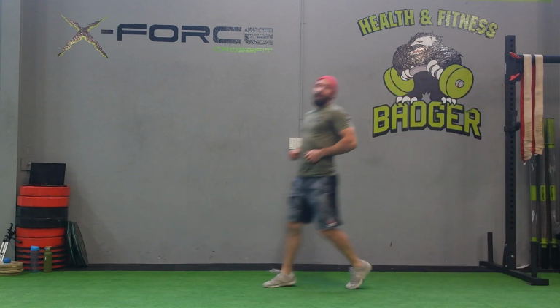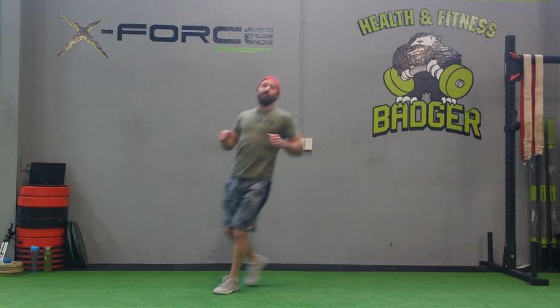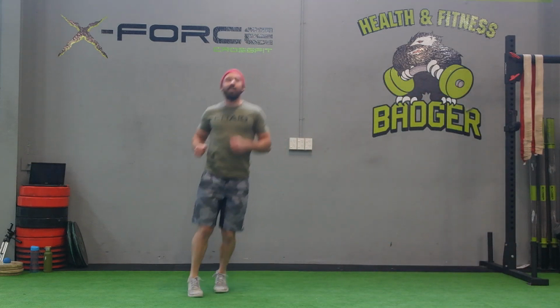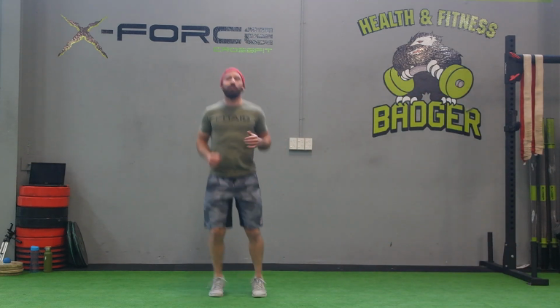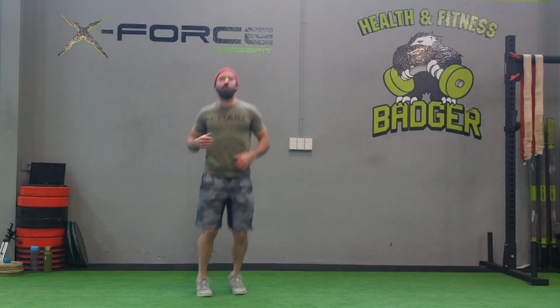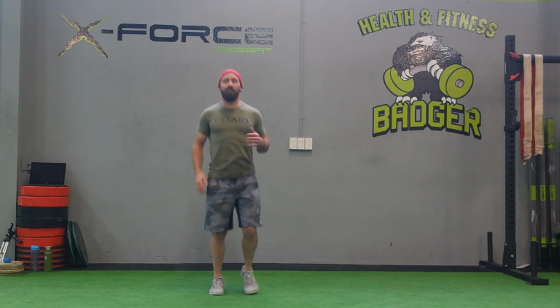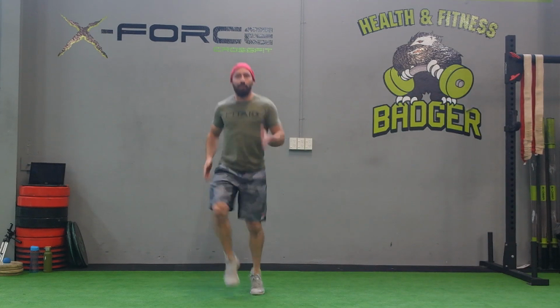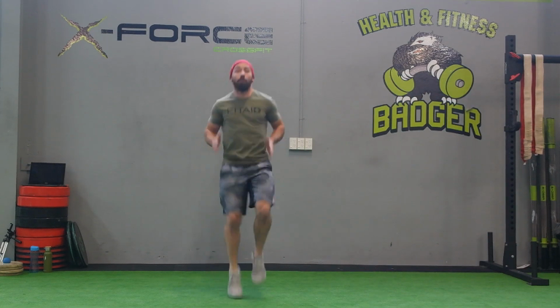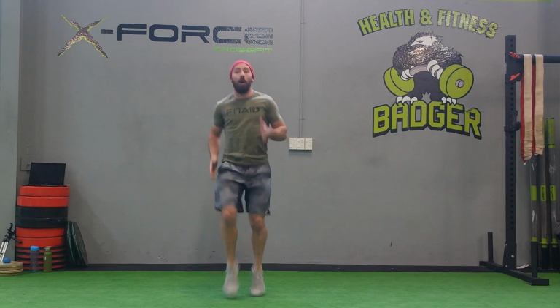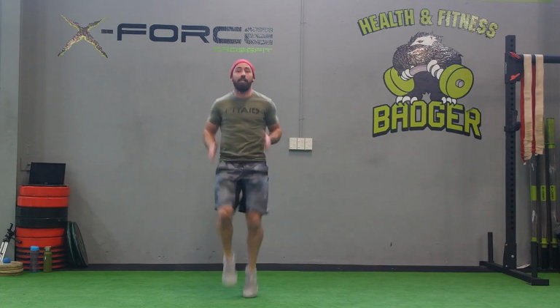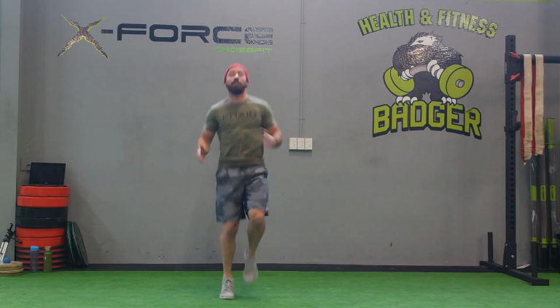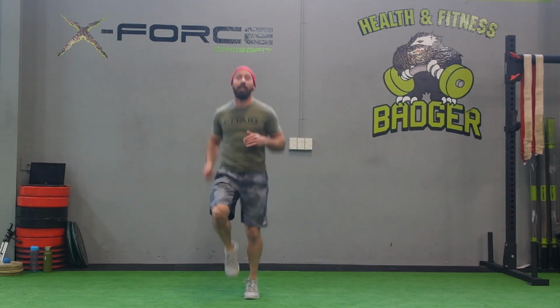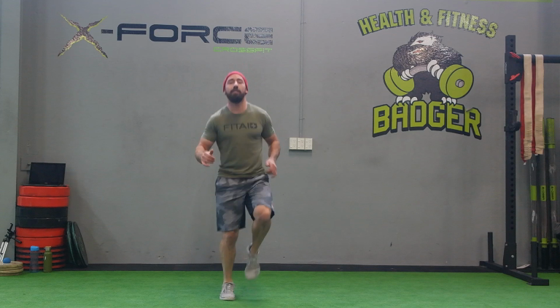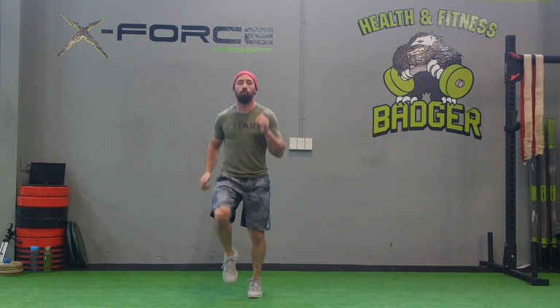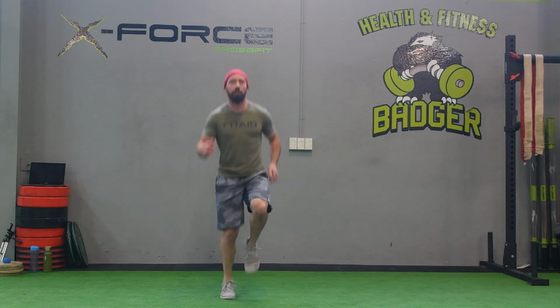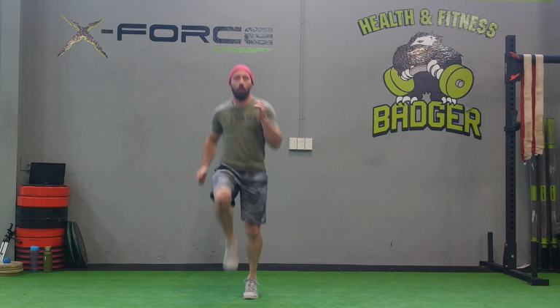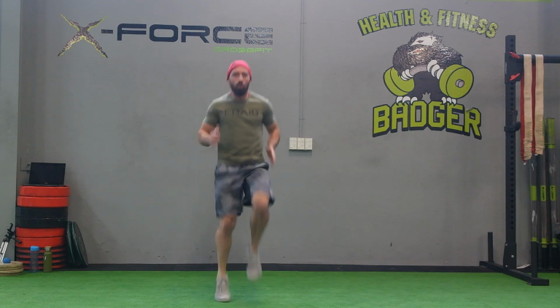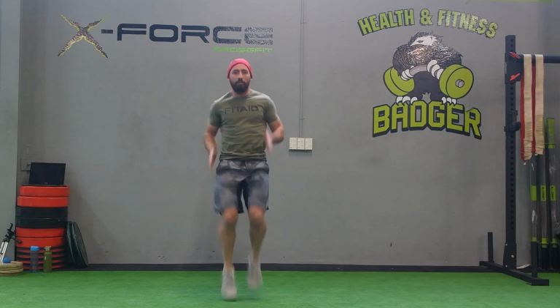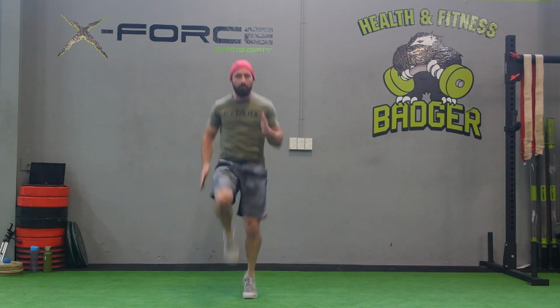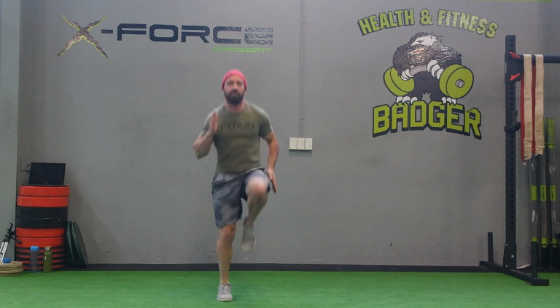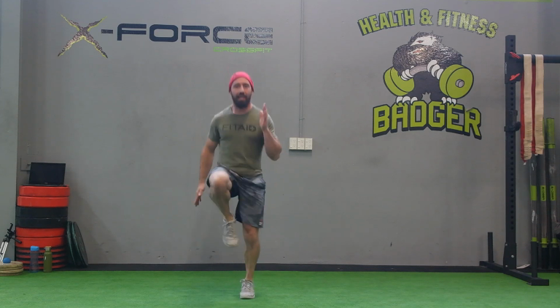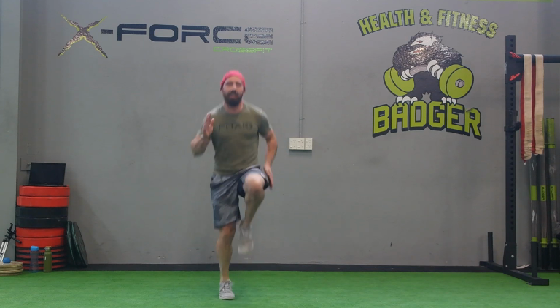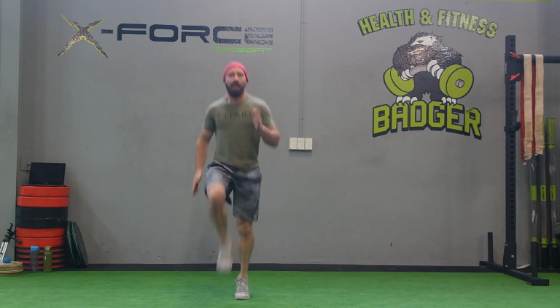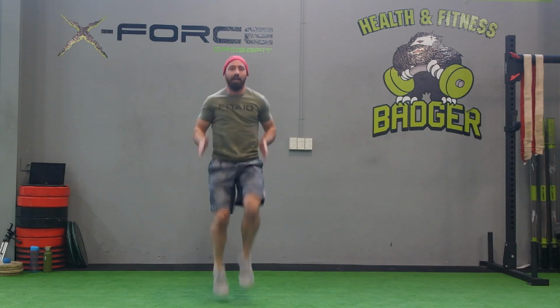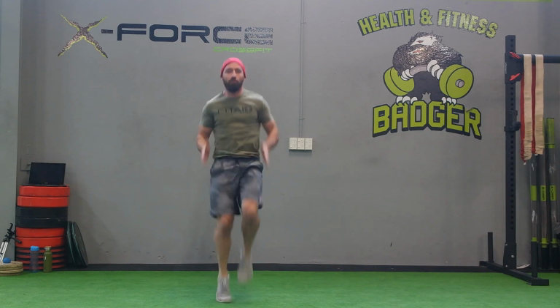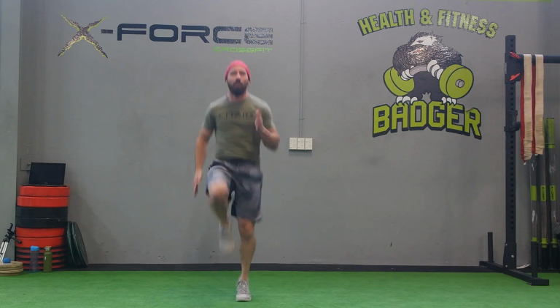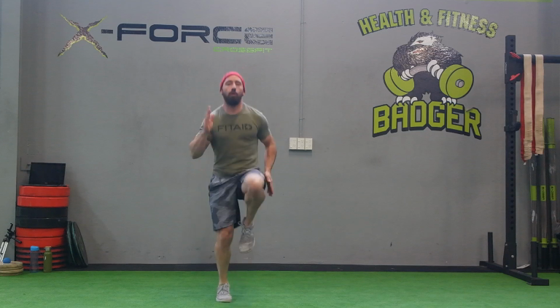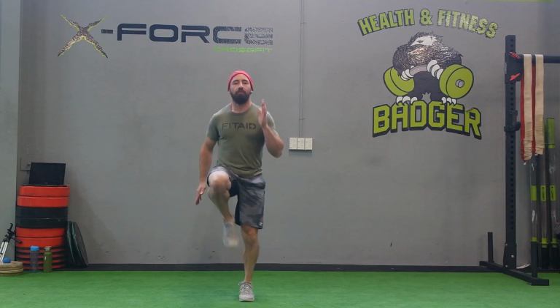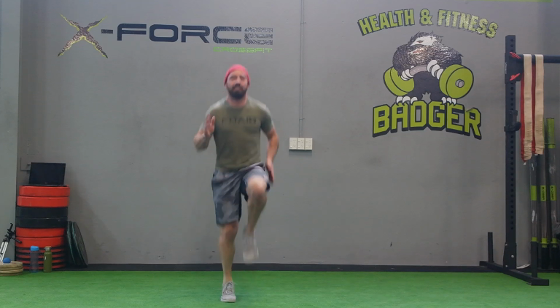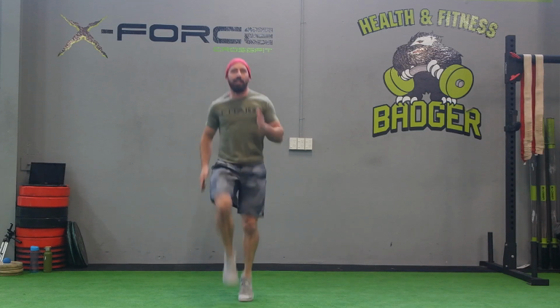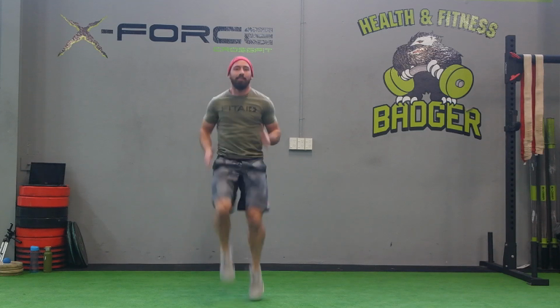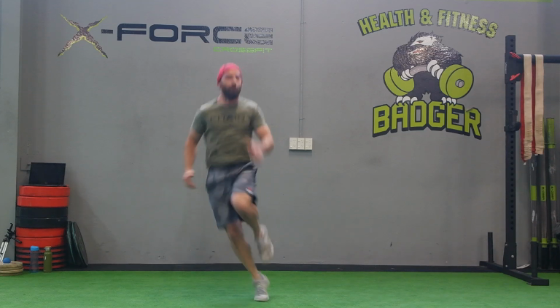All right, here we go guys, here's your Don Hanna warm-up for today. We're going to start off with some high knees, we're going to hit 20. 3, 2, 1, go. 20.